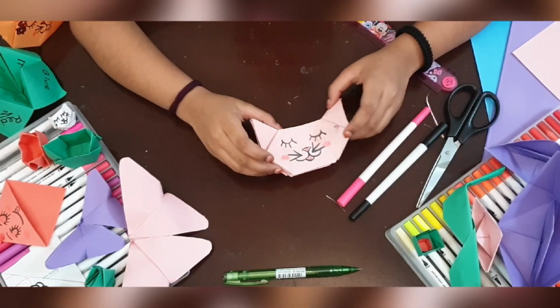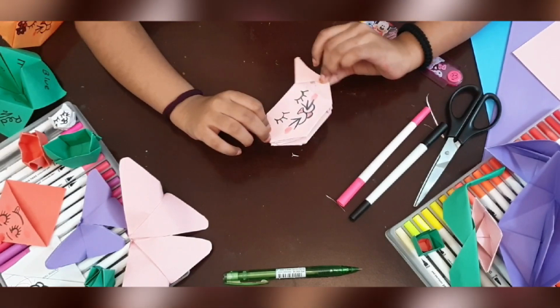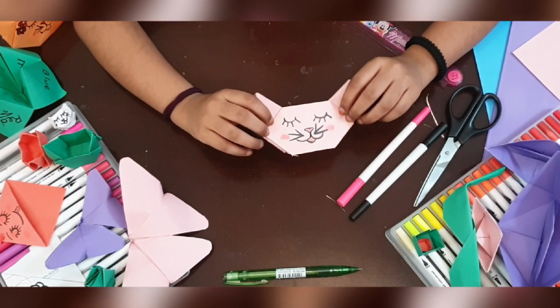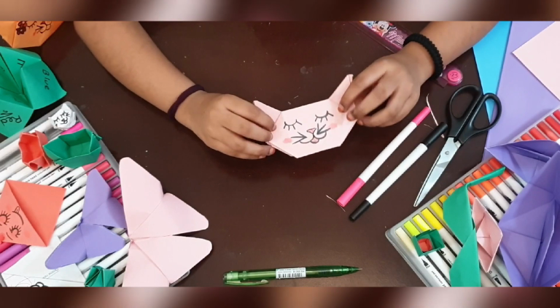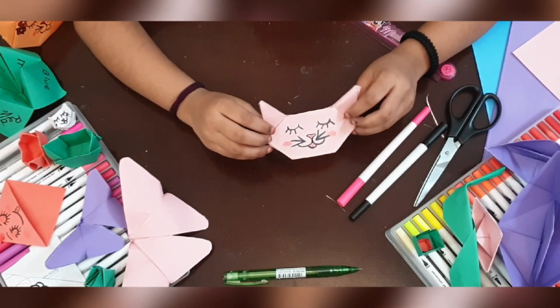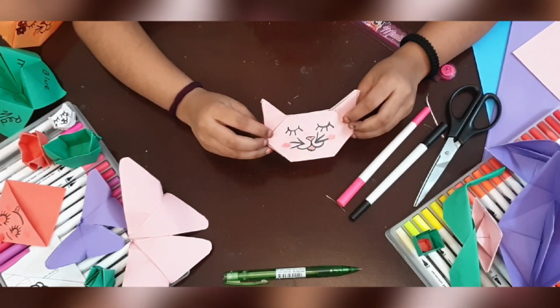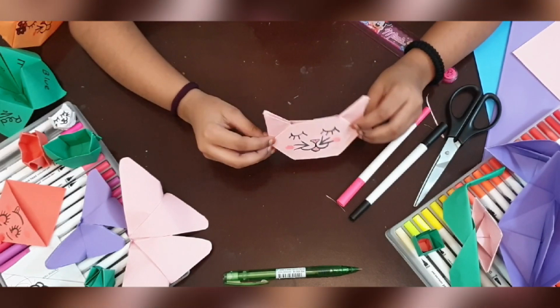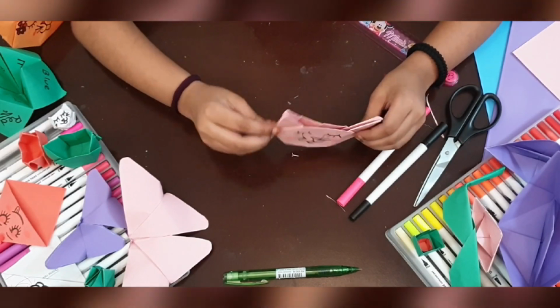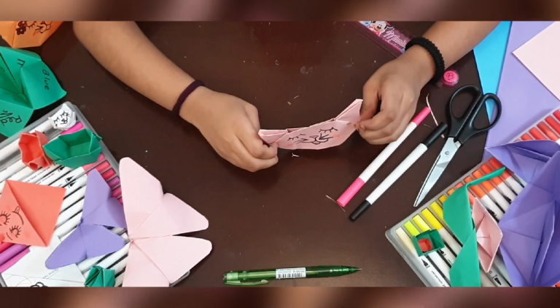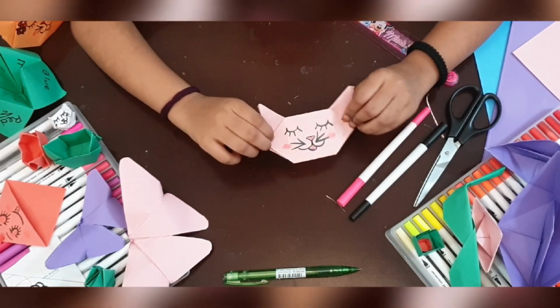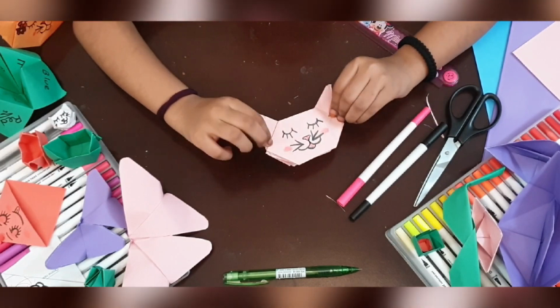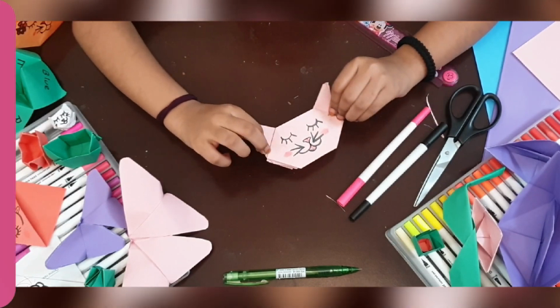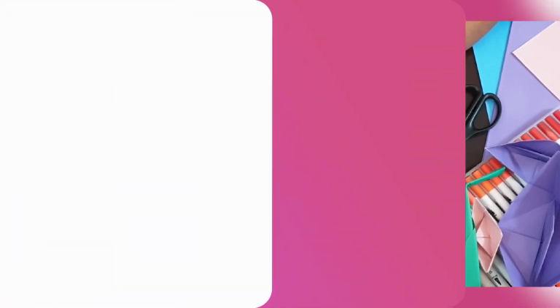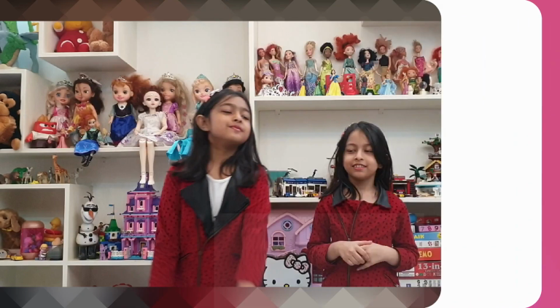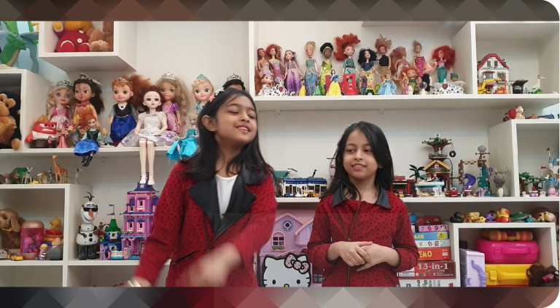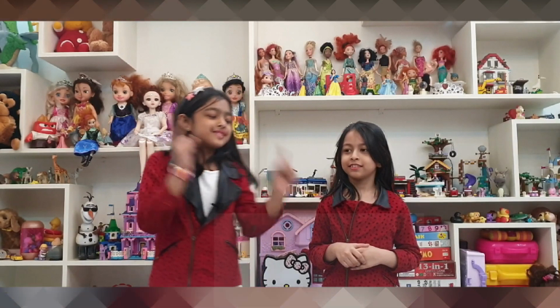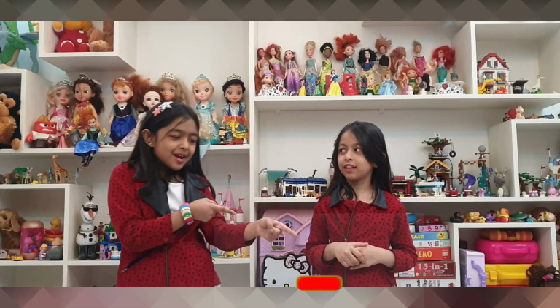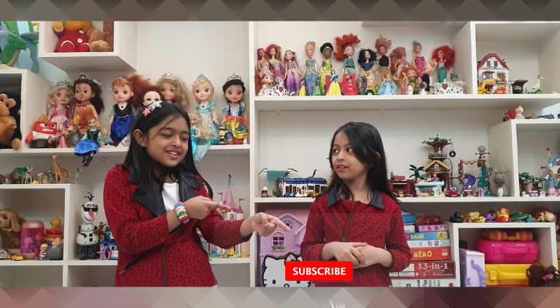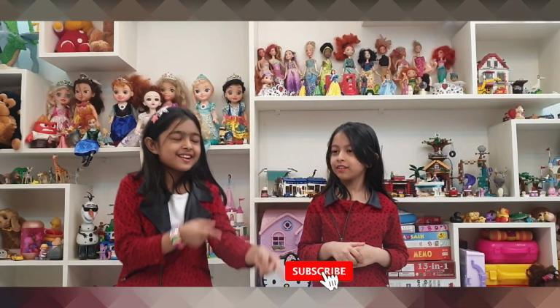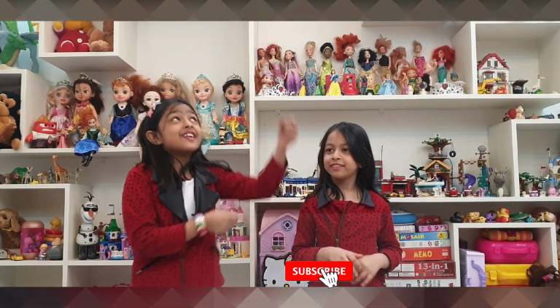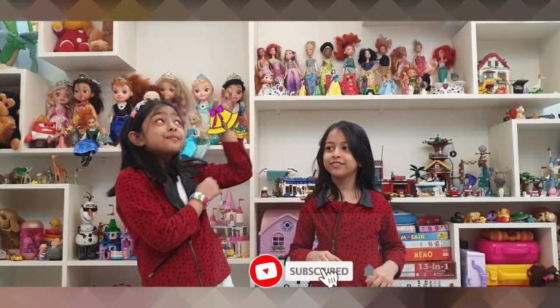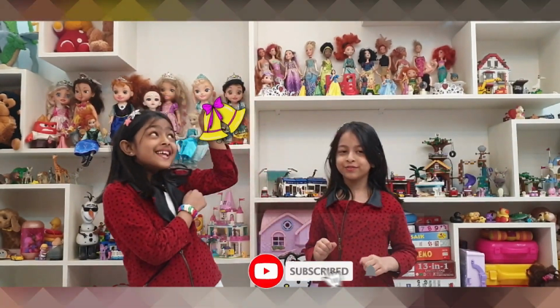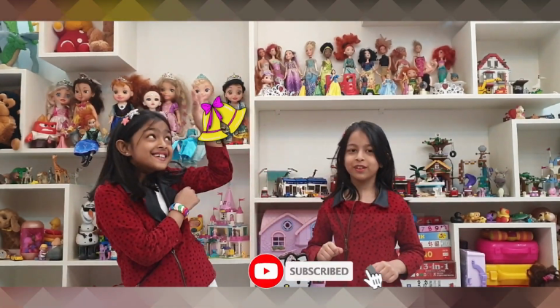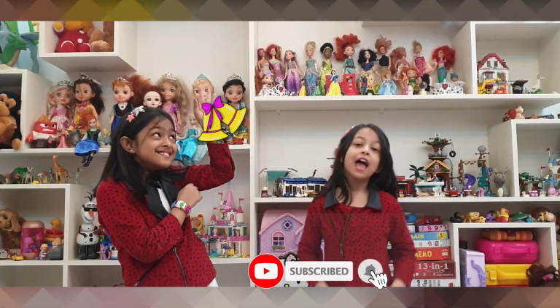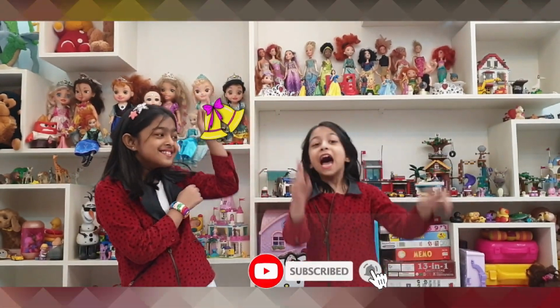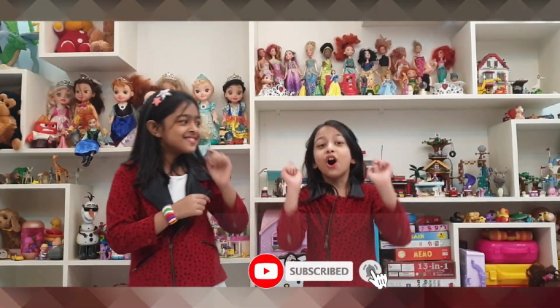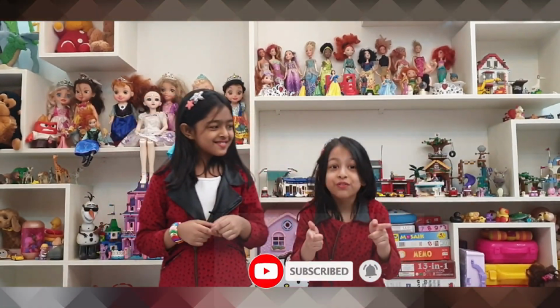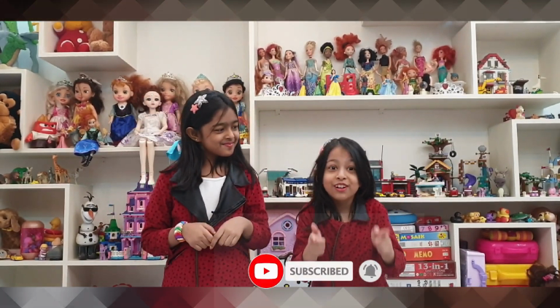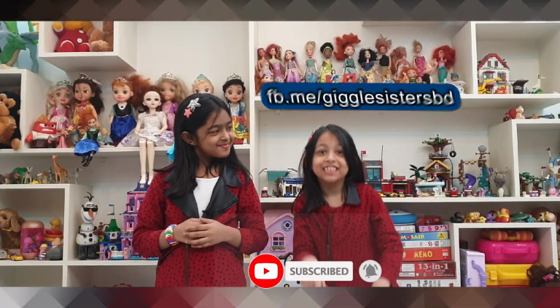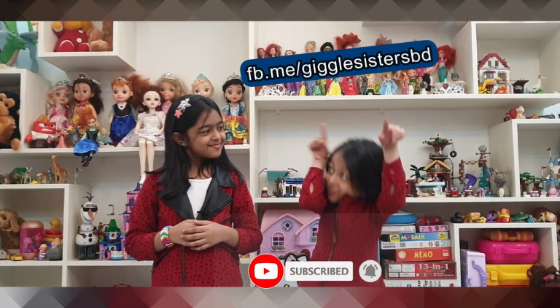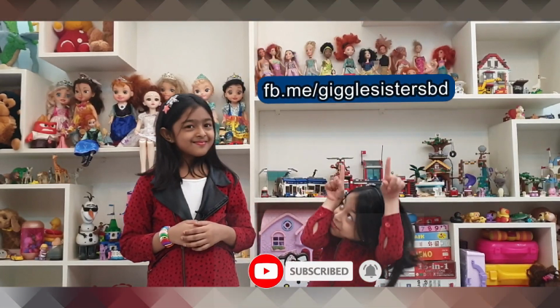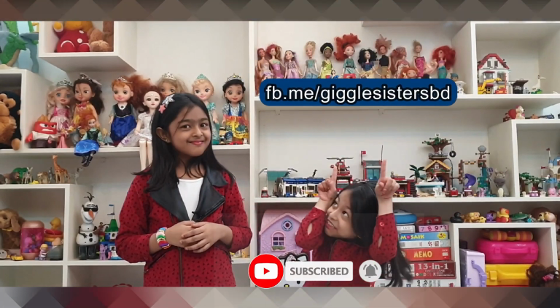And I hope you like it. So thank you. Please subscribe to our channel and also follow us on Facebook. I will see you on Facebook.